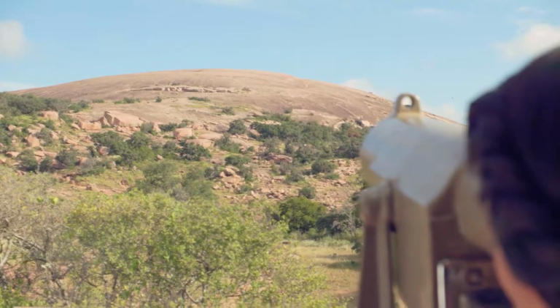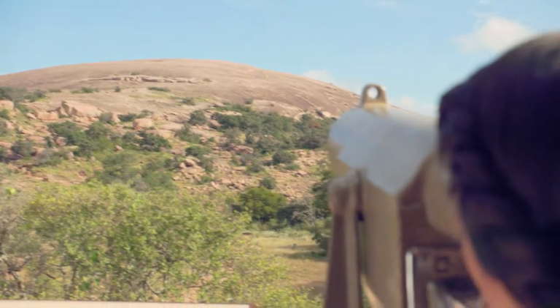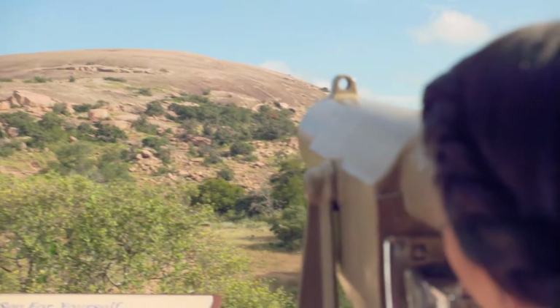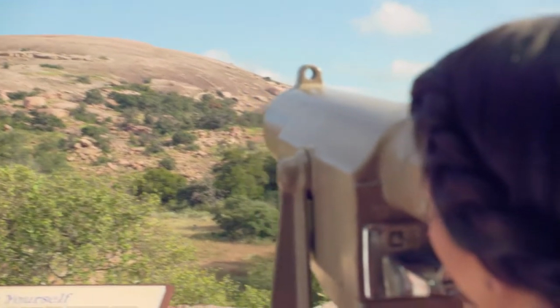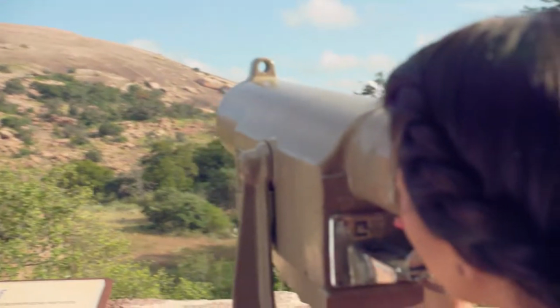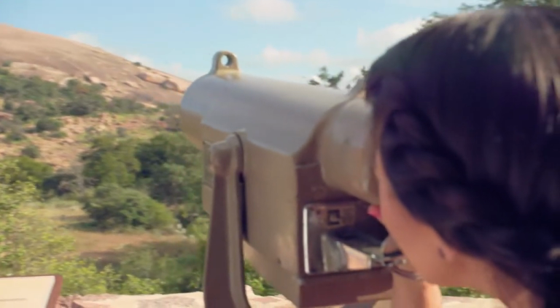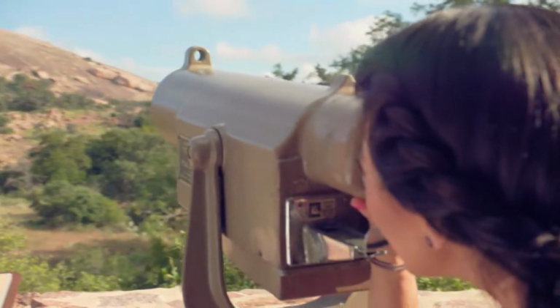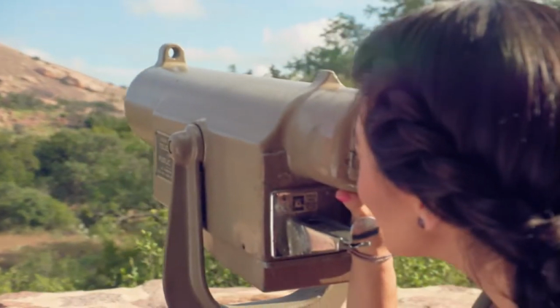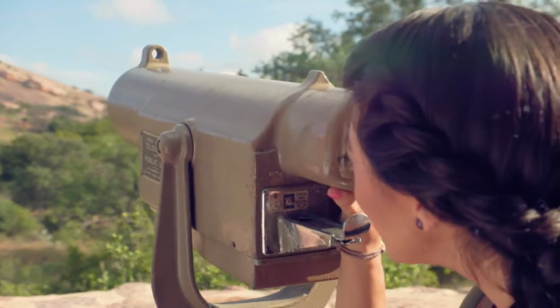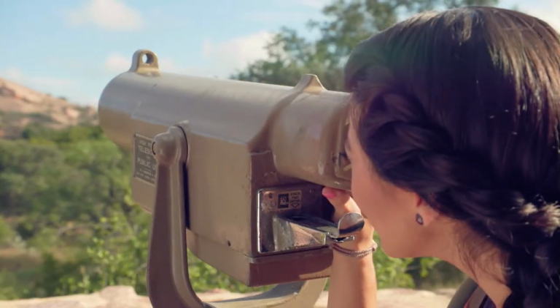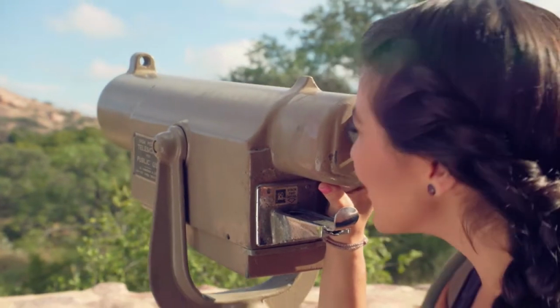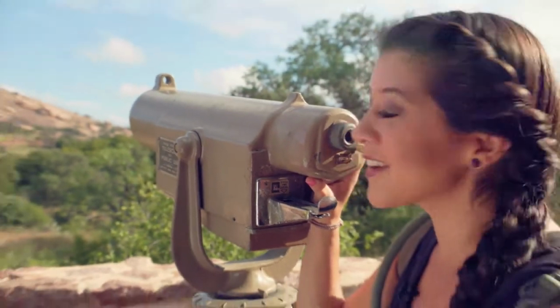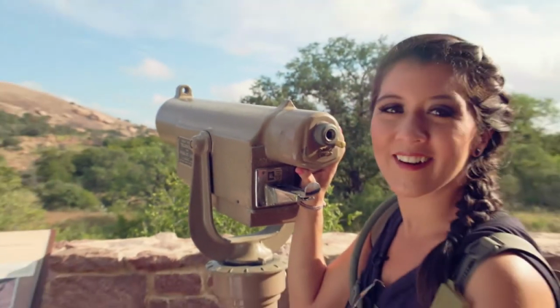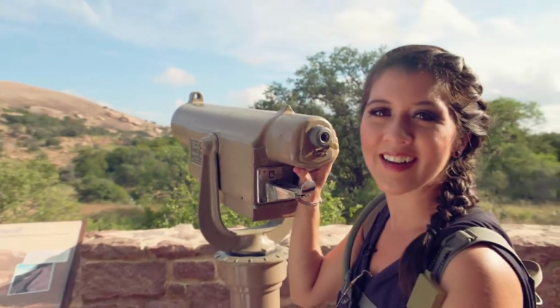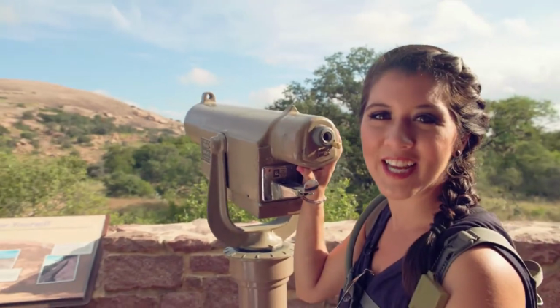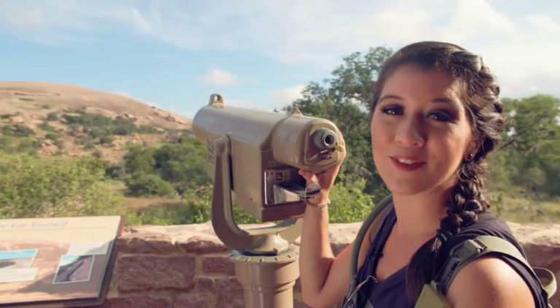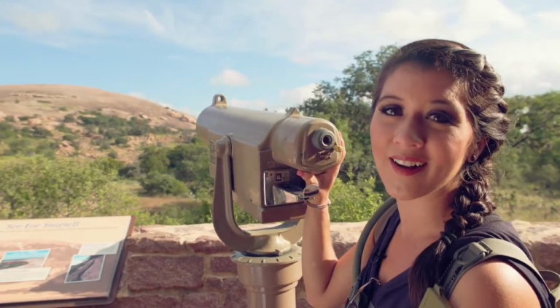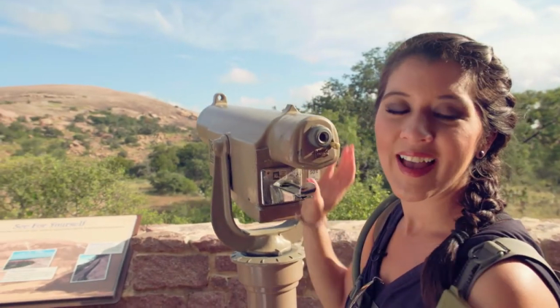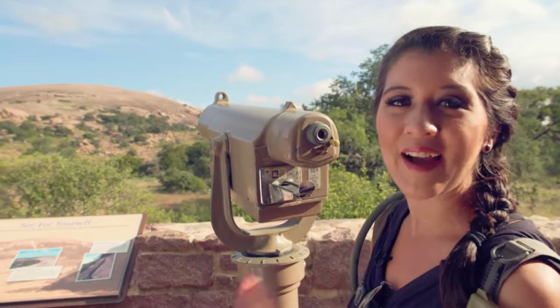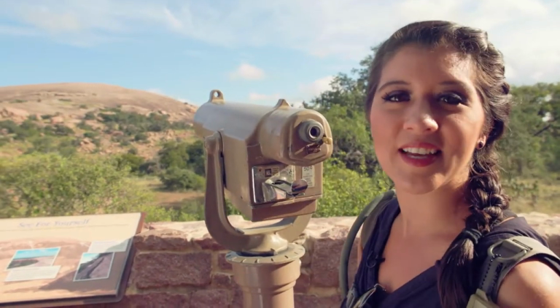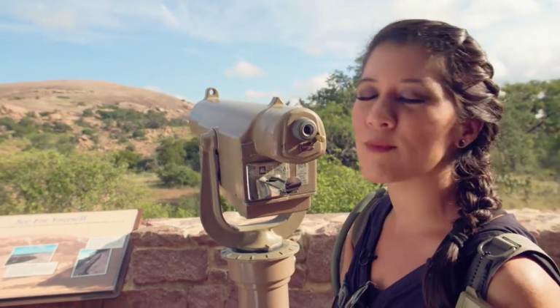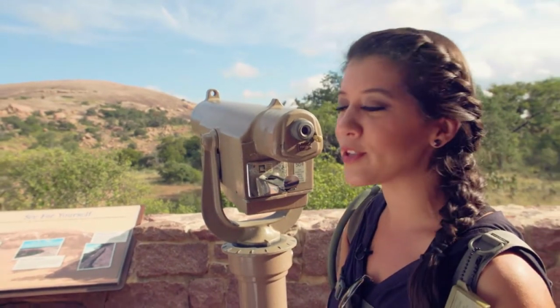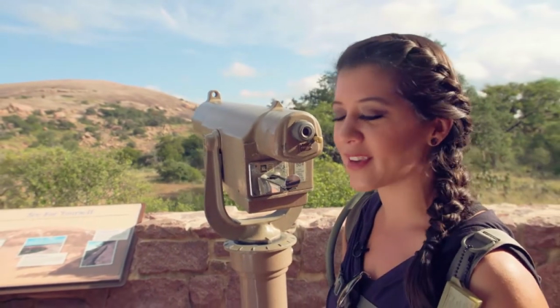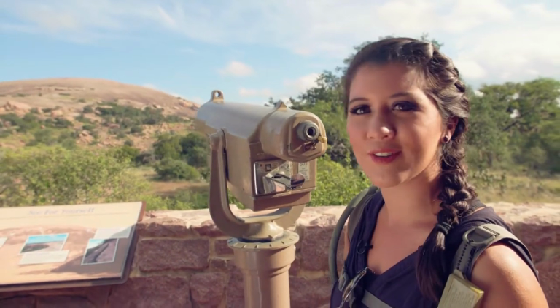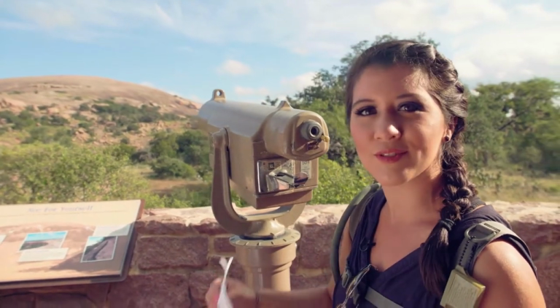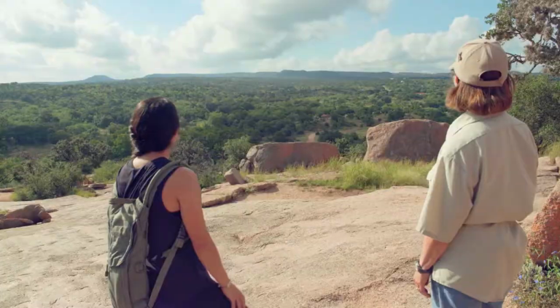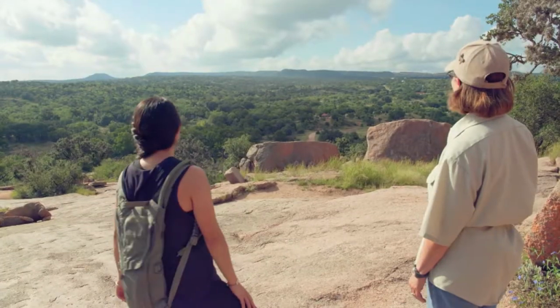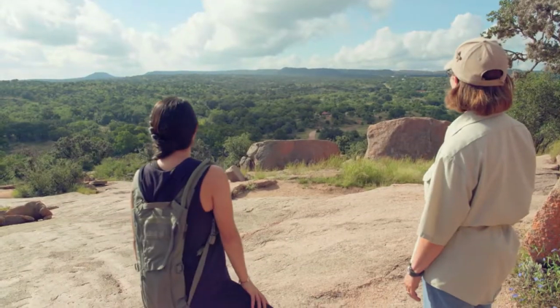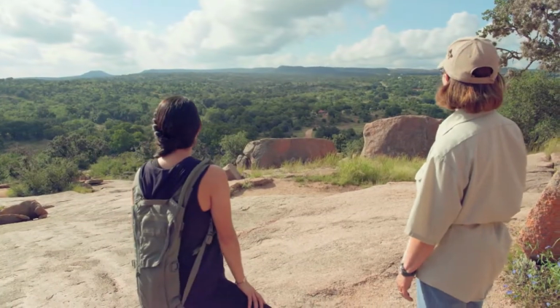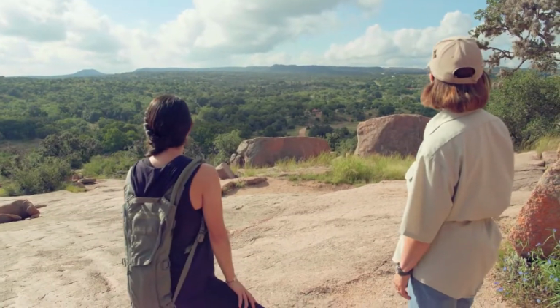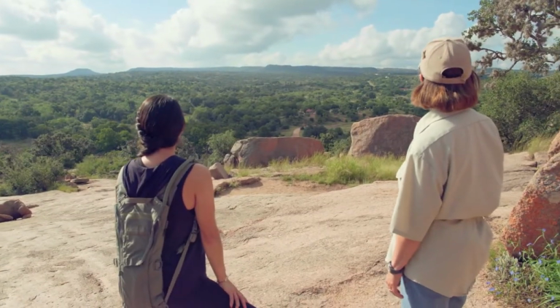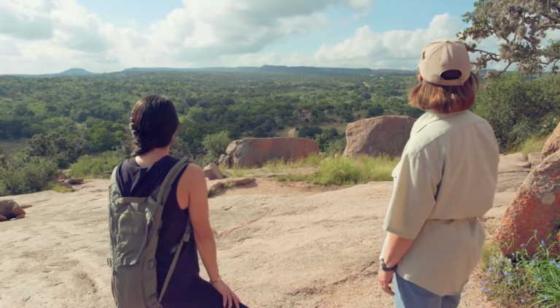Oh my goodness, this place is so beautiful! We are here at Enchanted Rock and I have to say, the moment you get here you can just feel the magic that it looms.